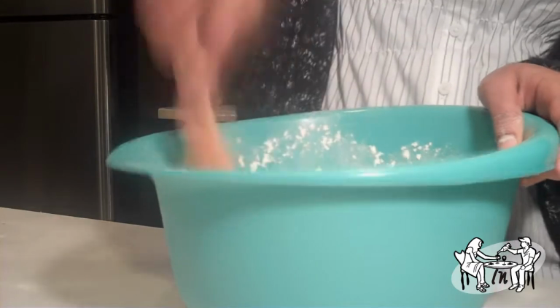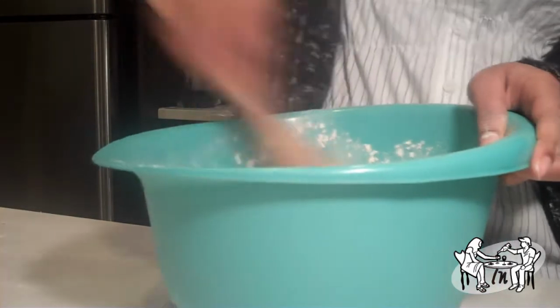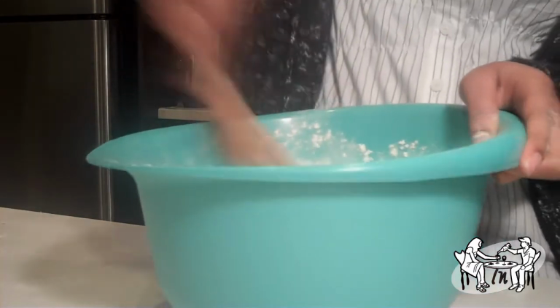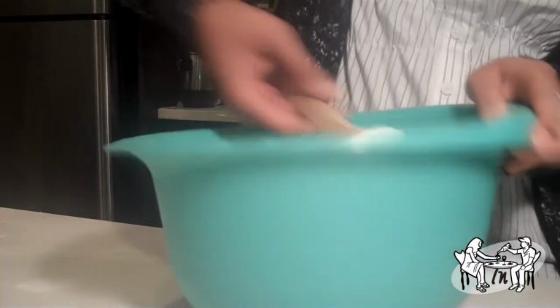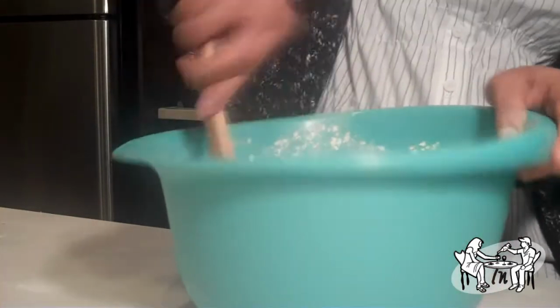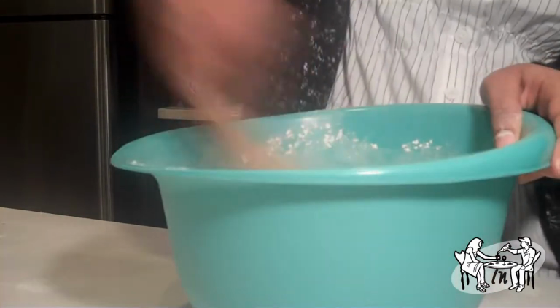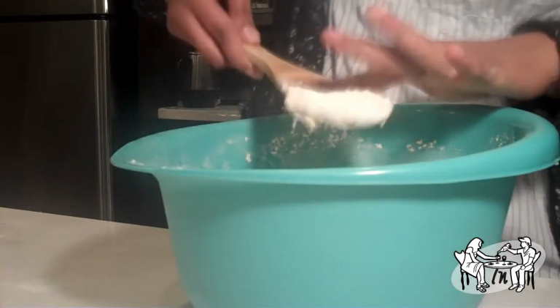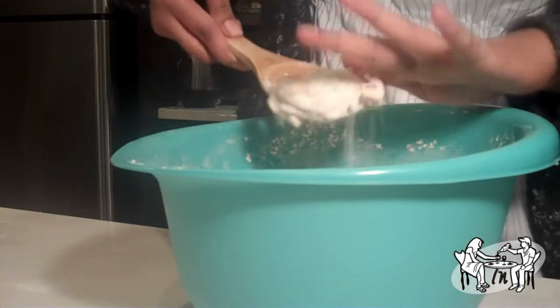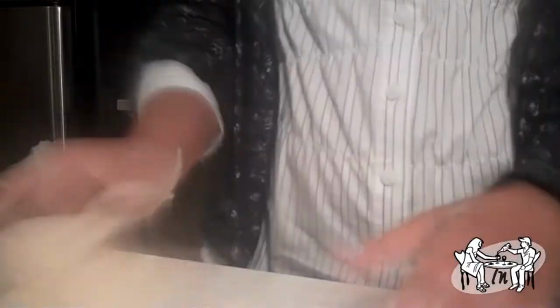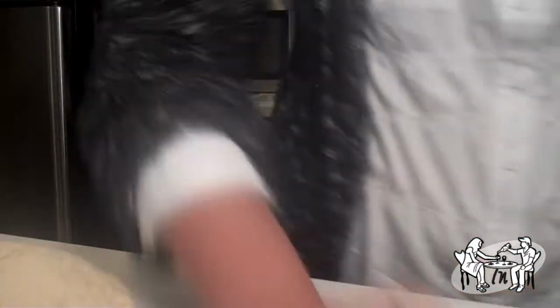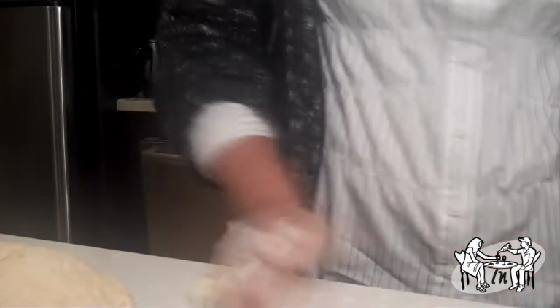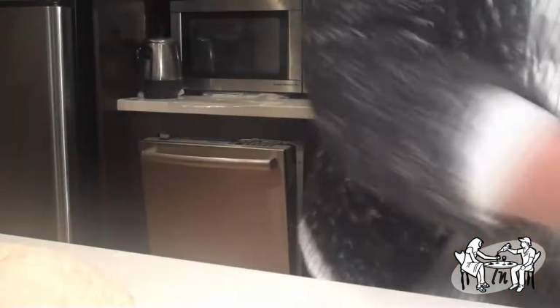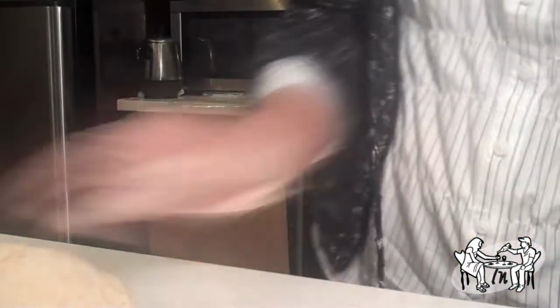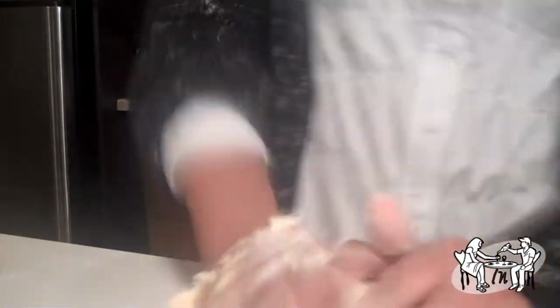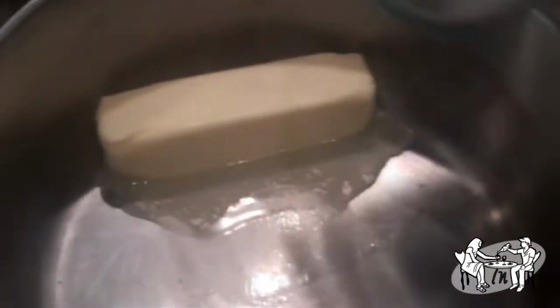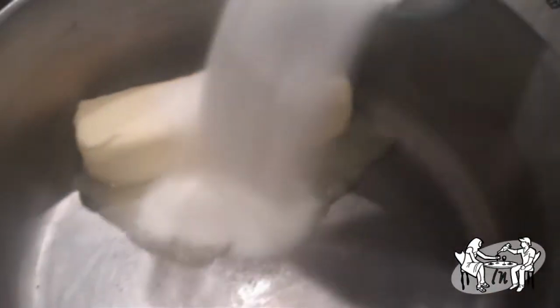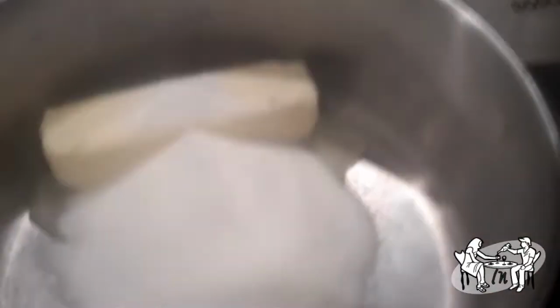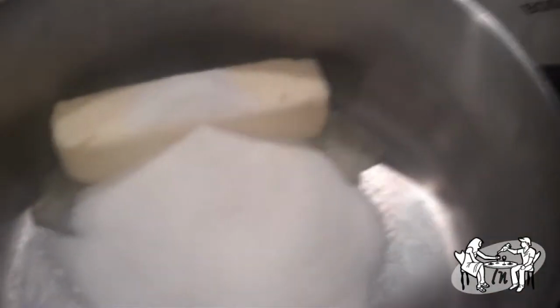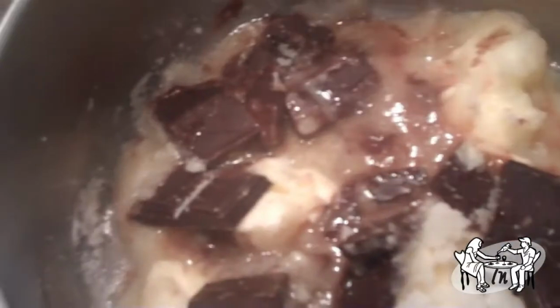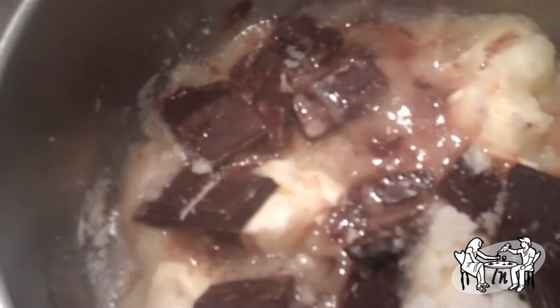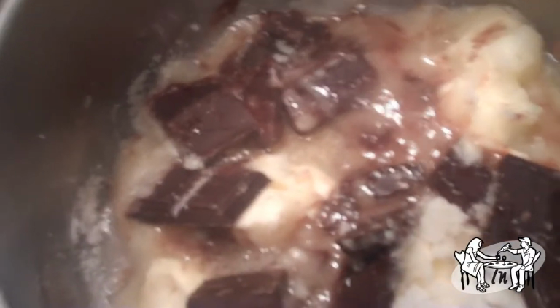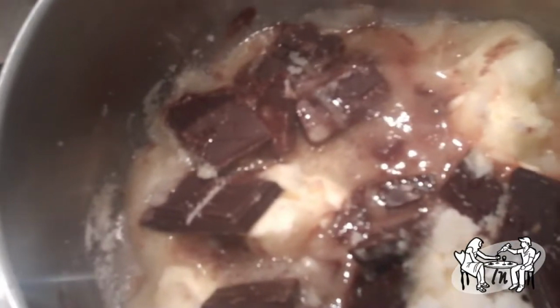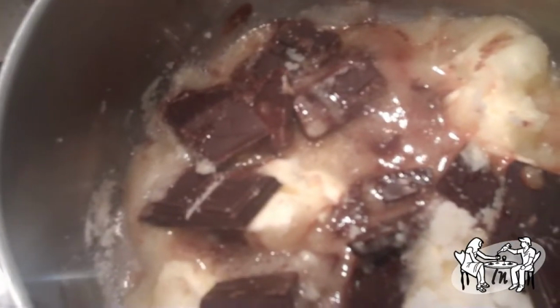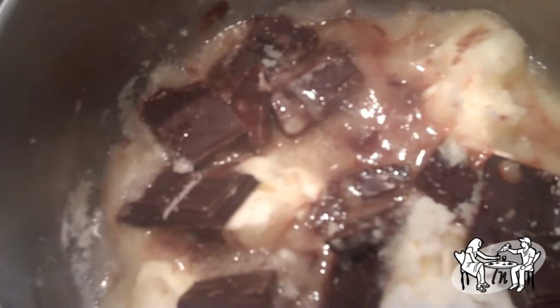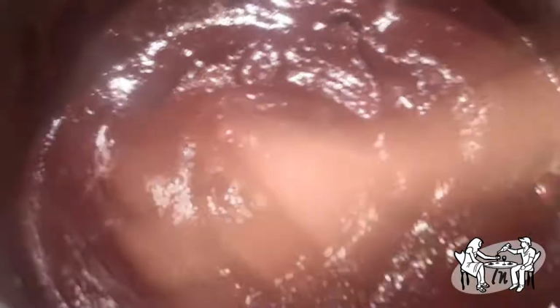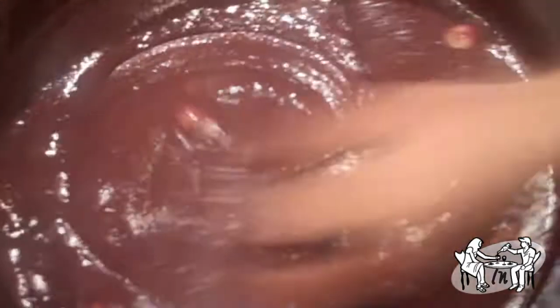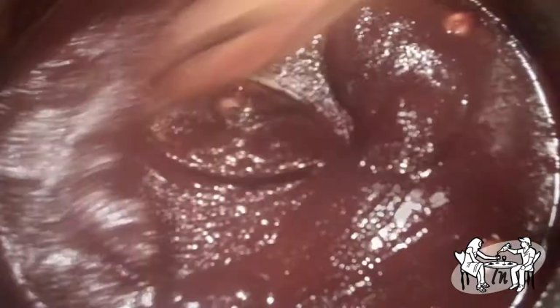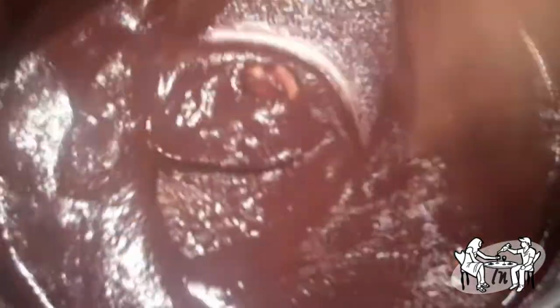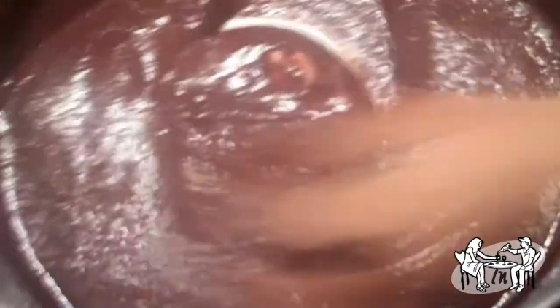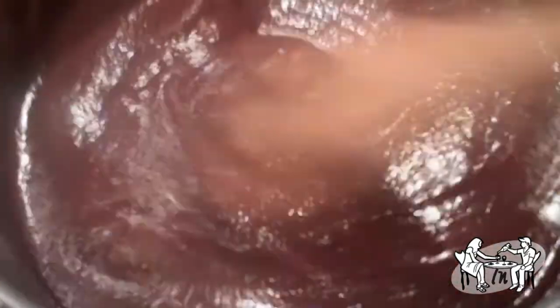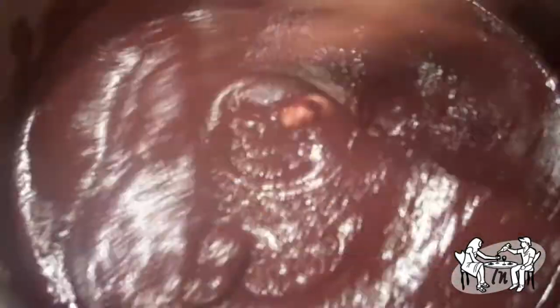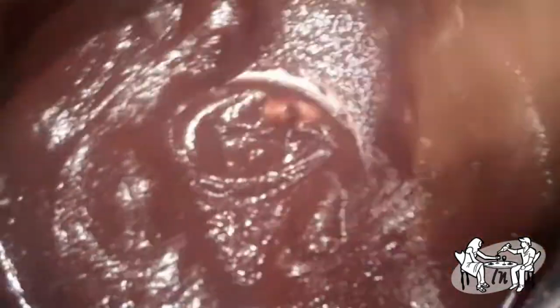While your dough is resting in the refrigerator for 15 minutes, start working on your chocolate flourless cake. In a small saucepan or pot, melt your butter and add your chocolate bar. It's best to add the sugar after the chocolate and butter have melted.